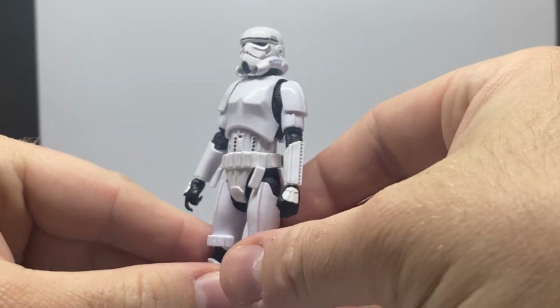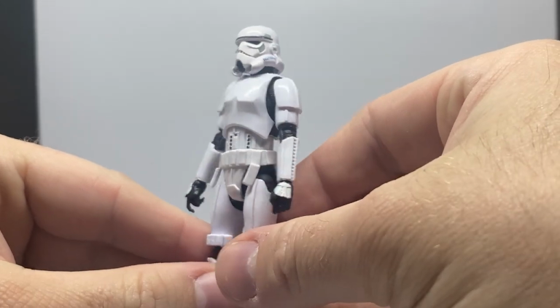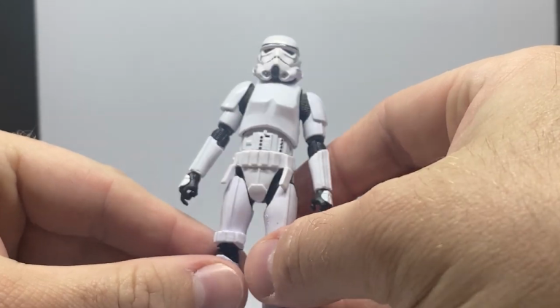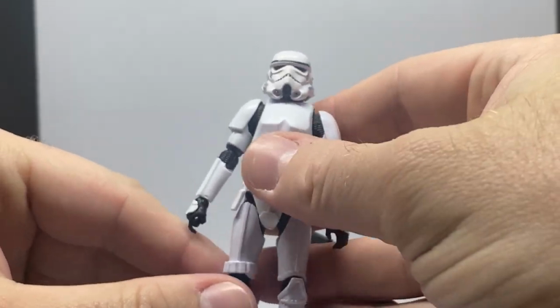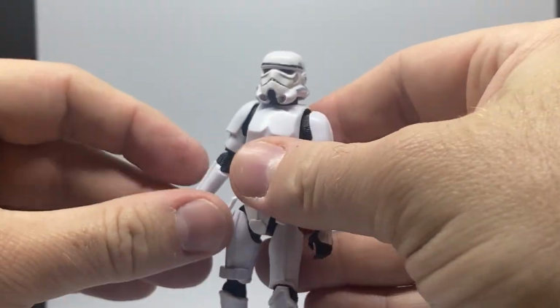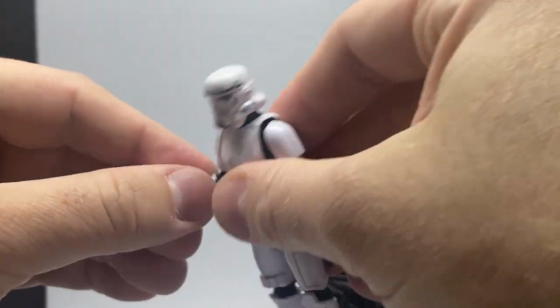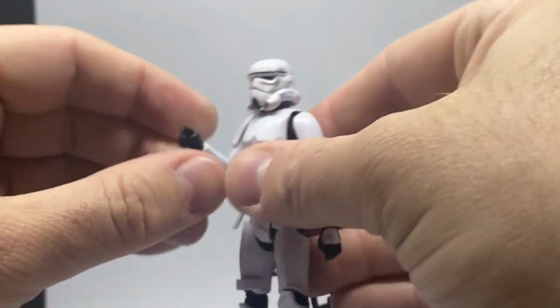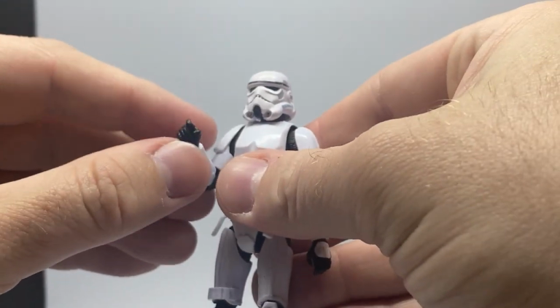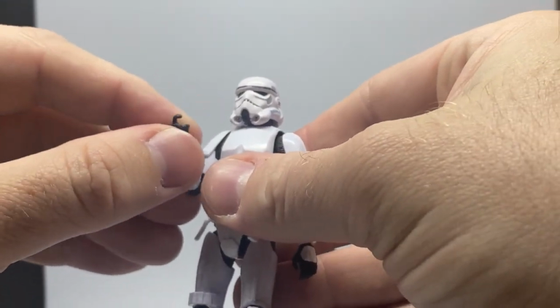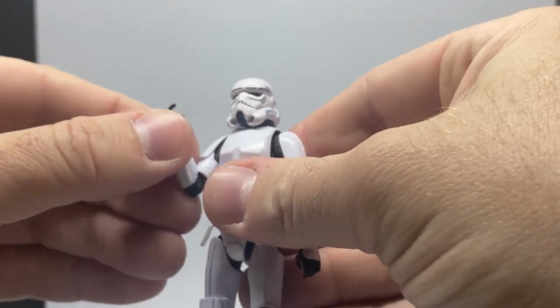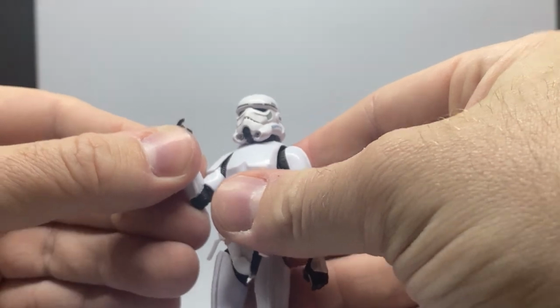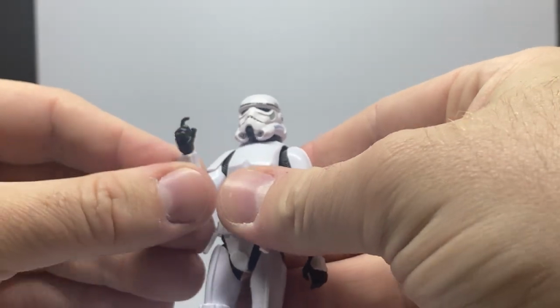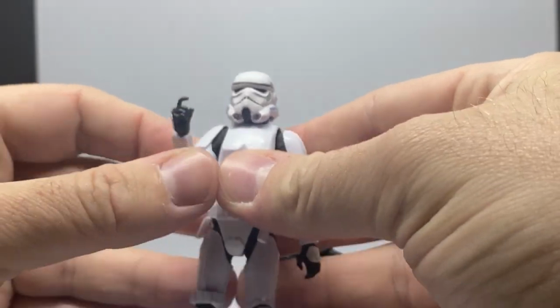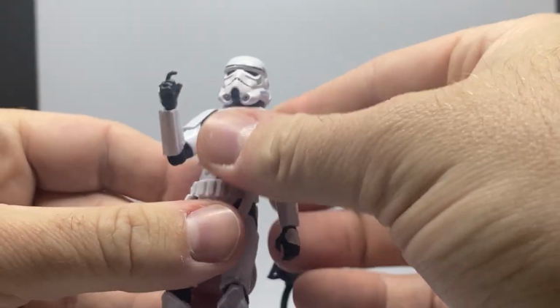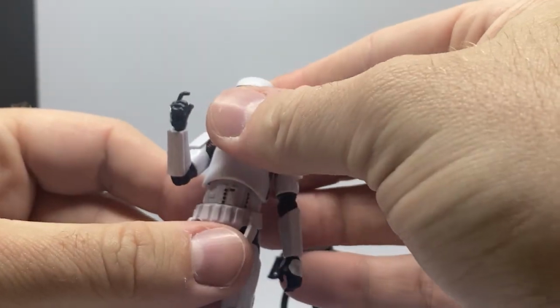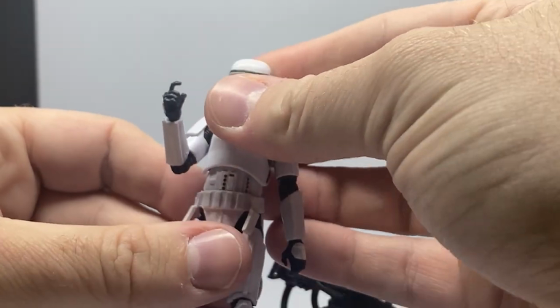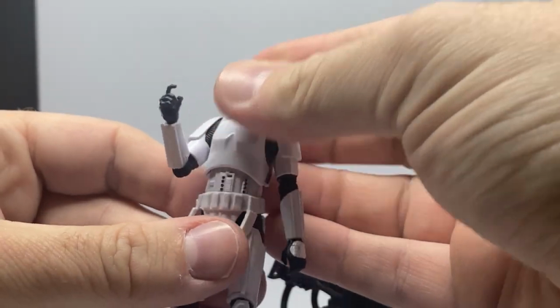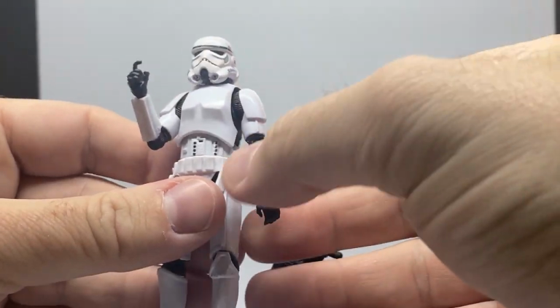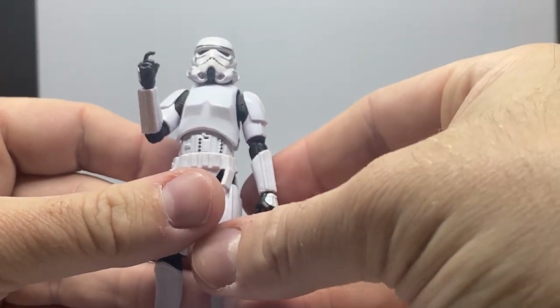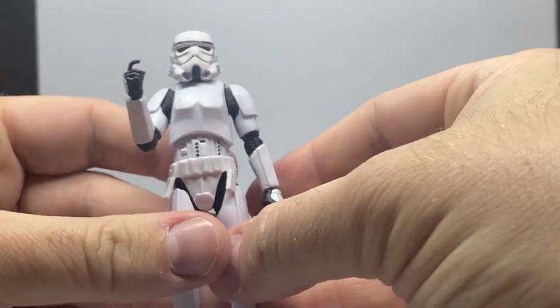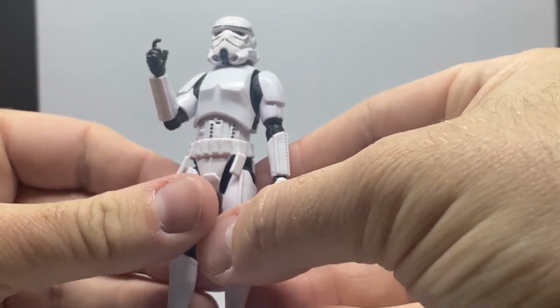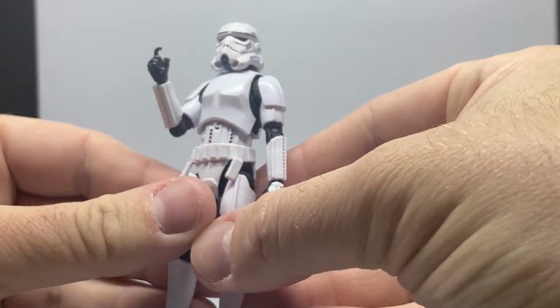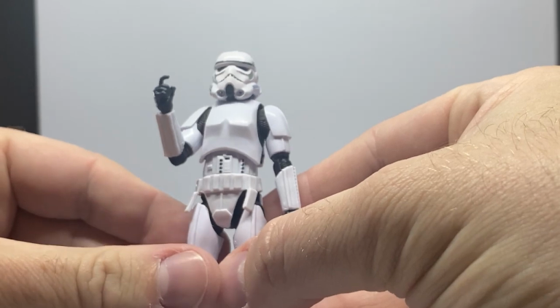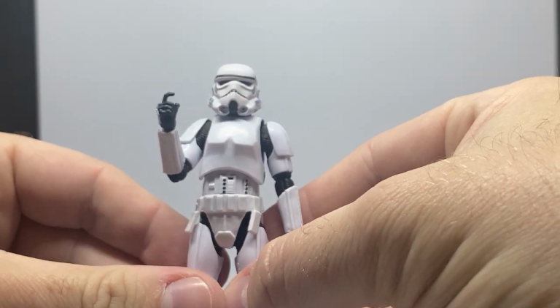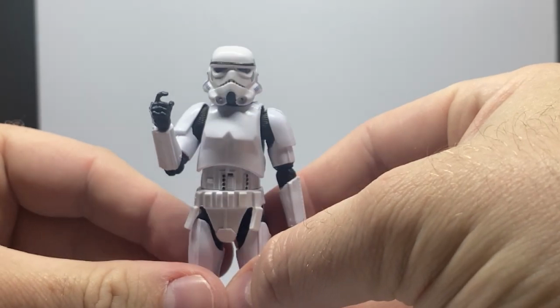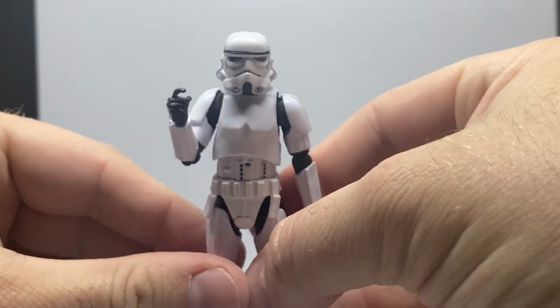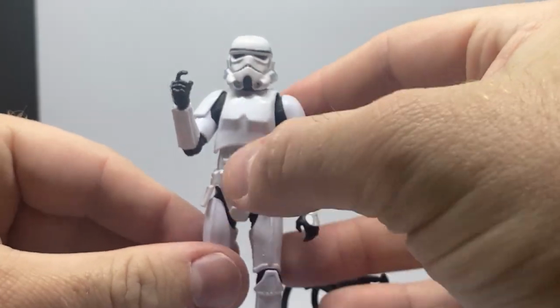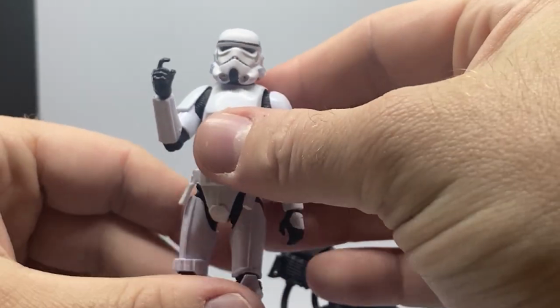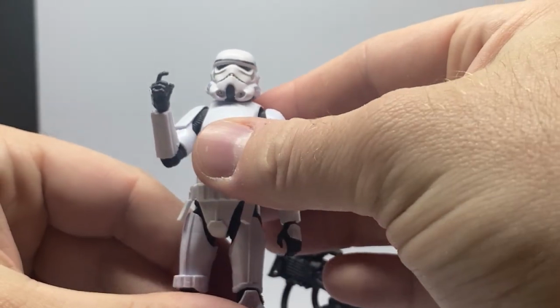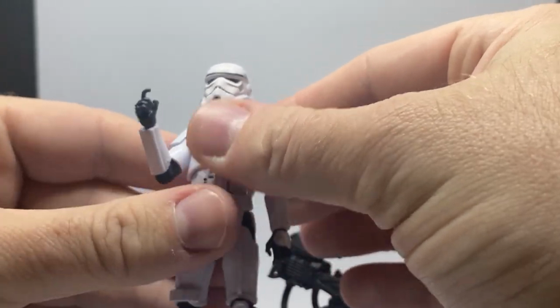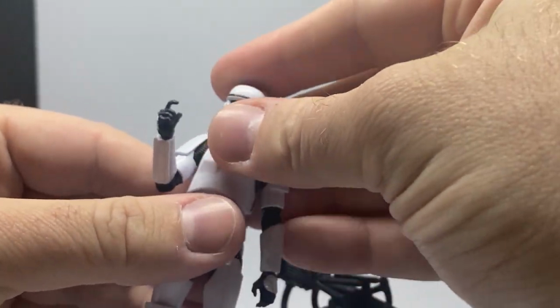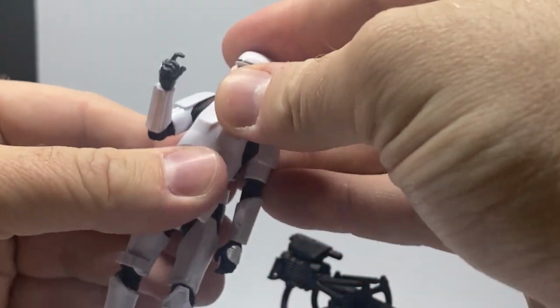It's a nice-looking stormtrooper. It would have been cool to pack in an E-11 blaster just so you have an alternate option, but like most of us we've got spare weapons sitting around anyway. He's got the trigger finger, so you can definitely use these to army-build your stormtrooper ranks.